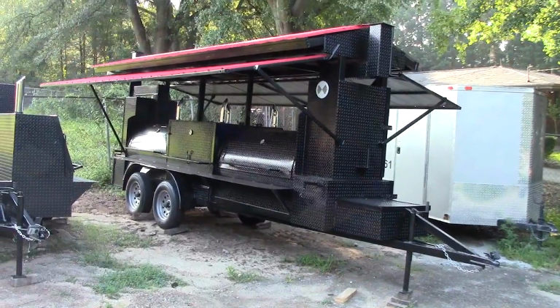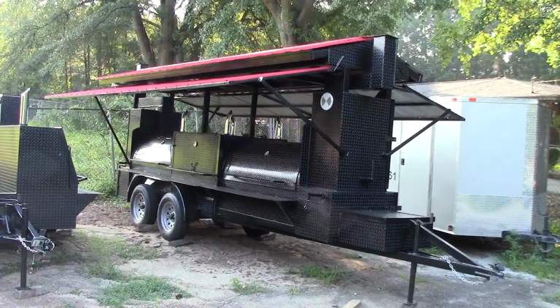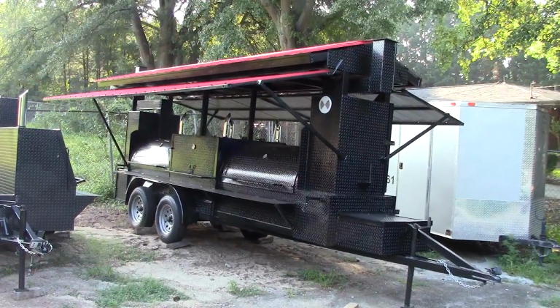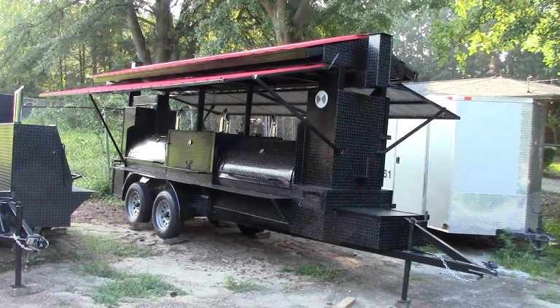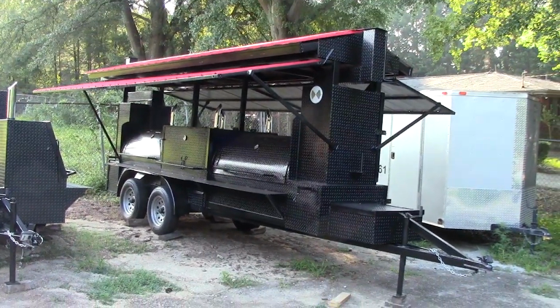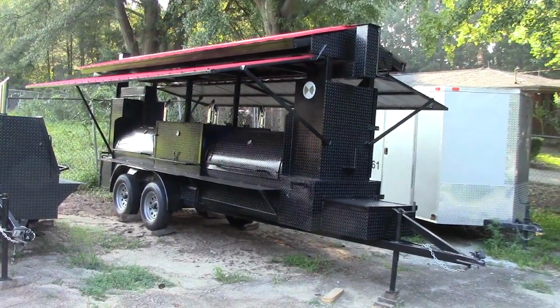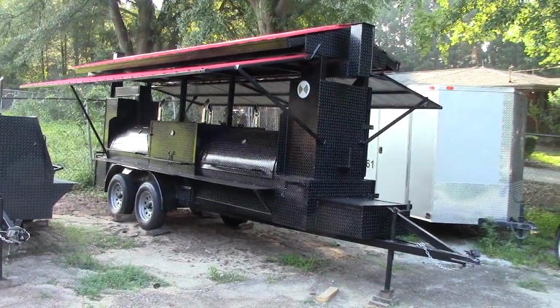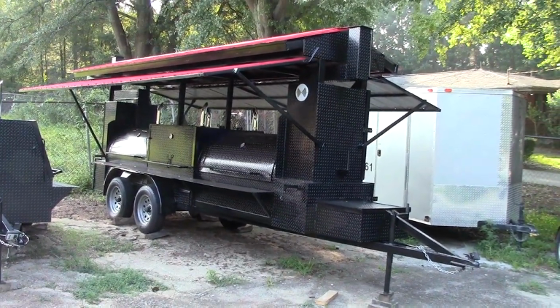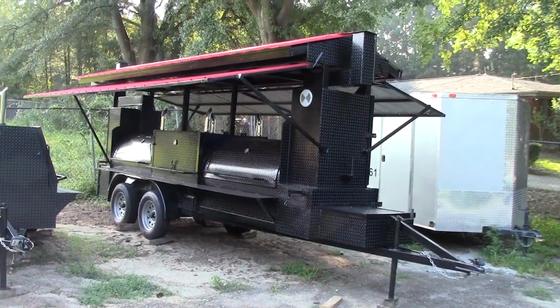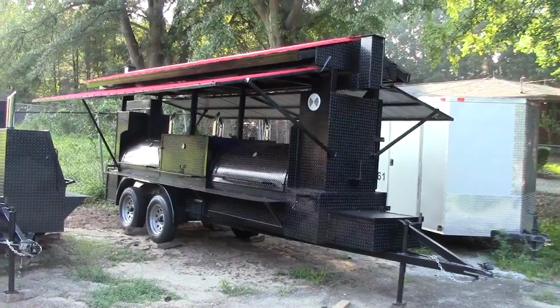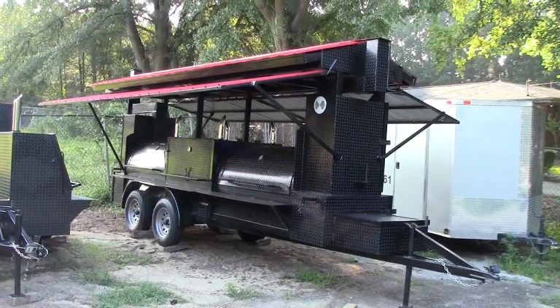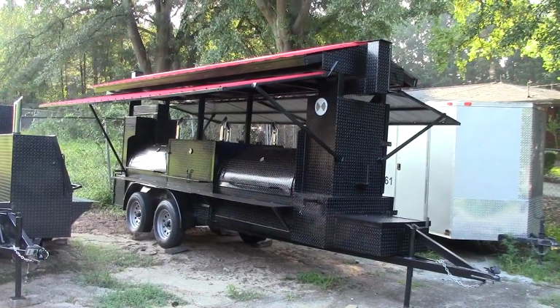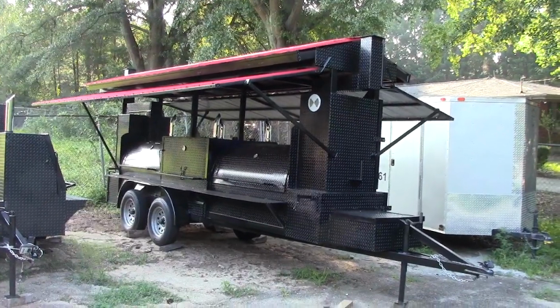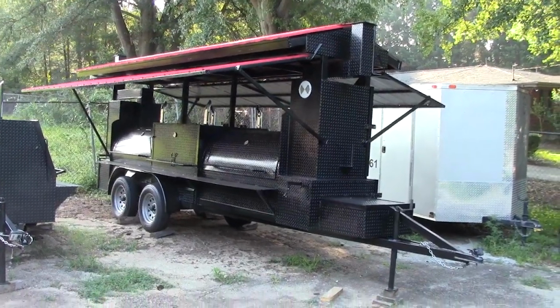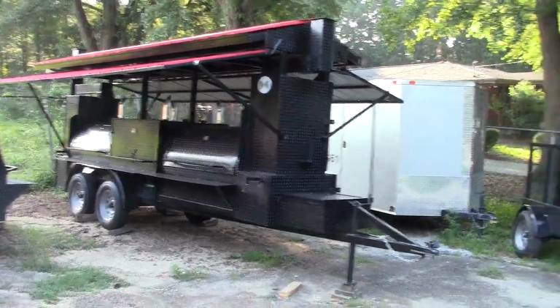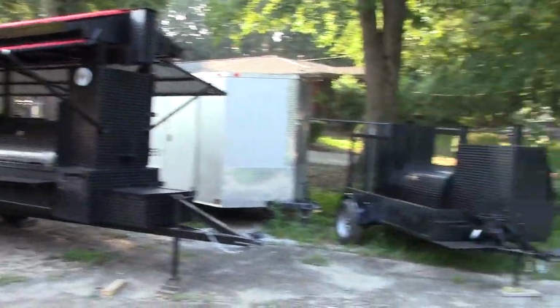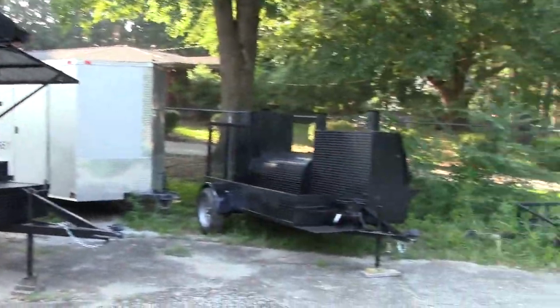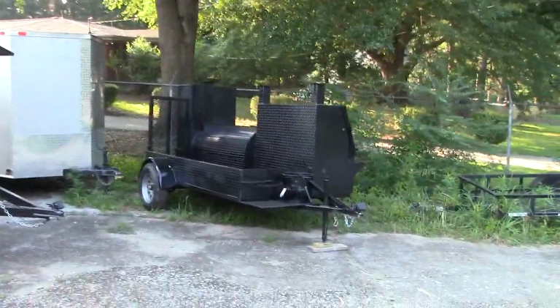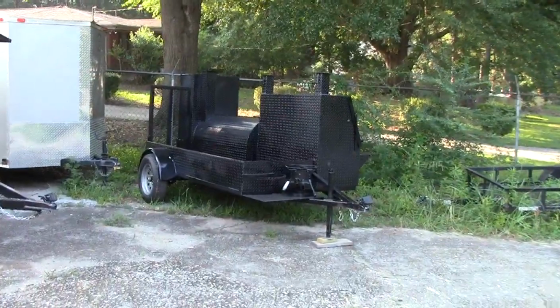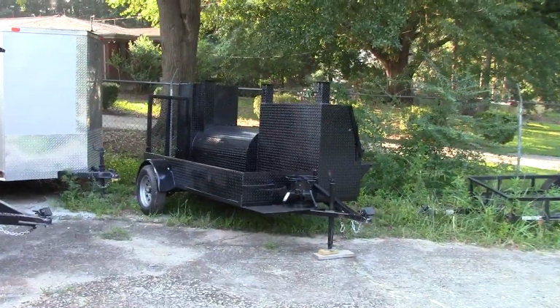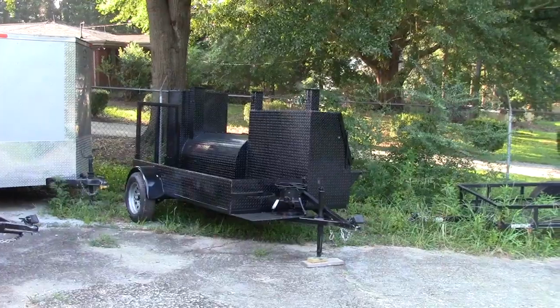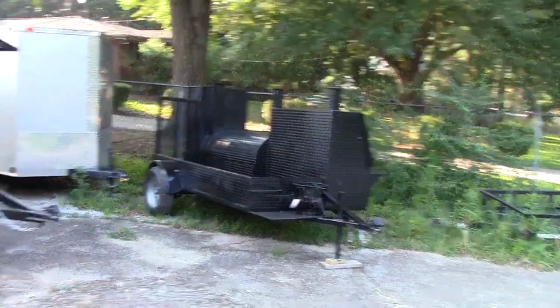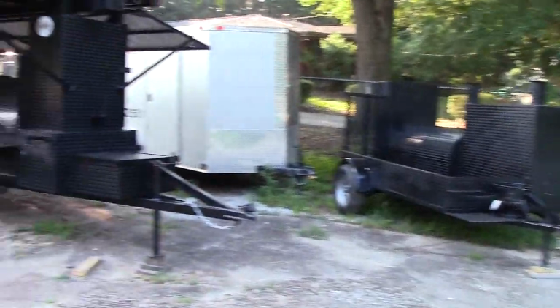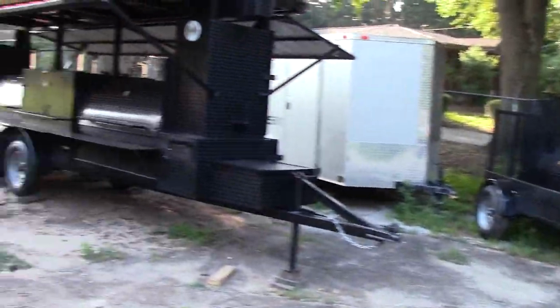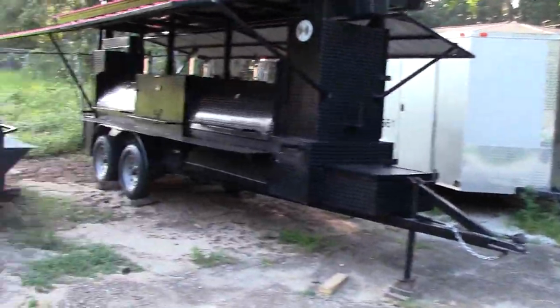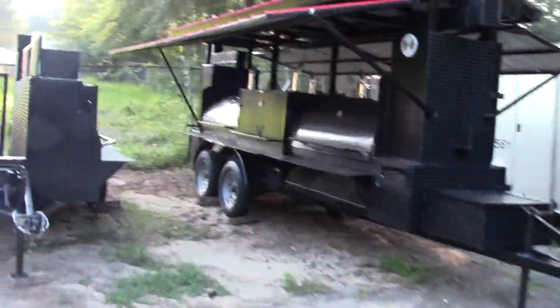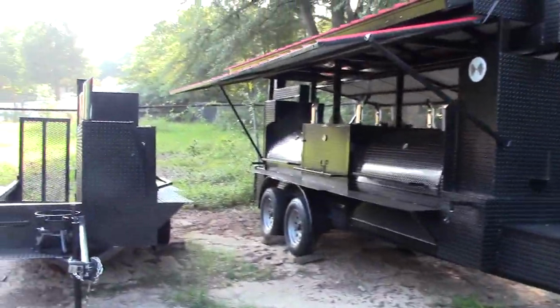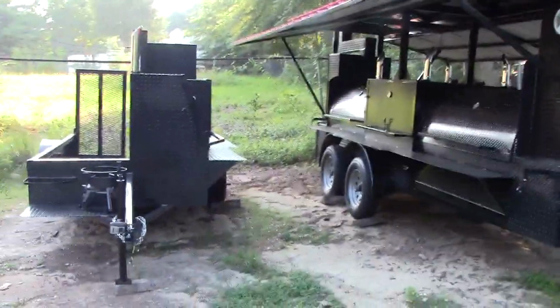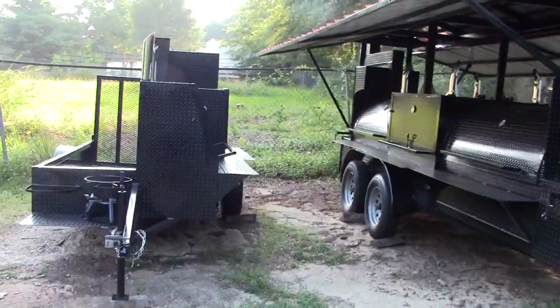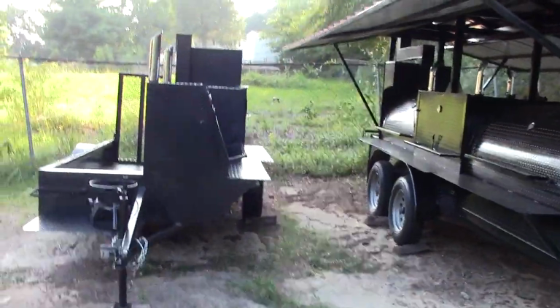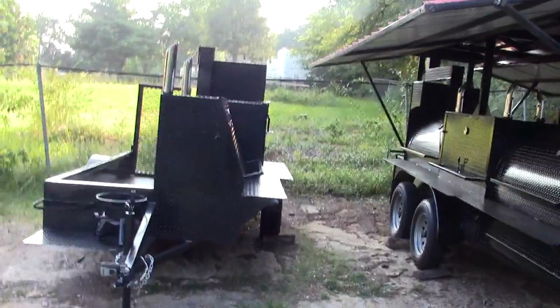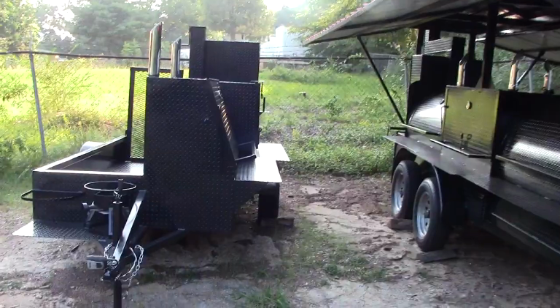Hi, this is Barbecue Smoker Pros, DeTula, Georgia, just northeast of Atlanta. And today we're going to be talking about one of our new smoker models called the Nighthawk.